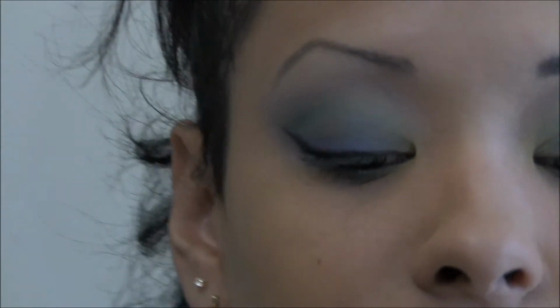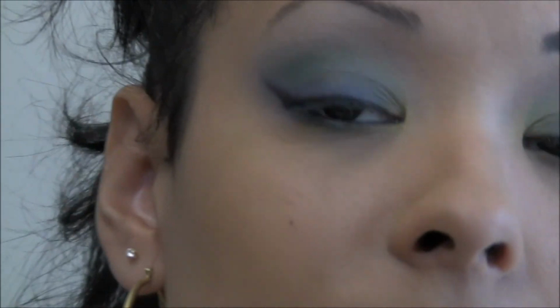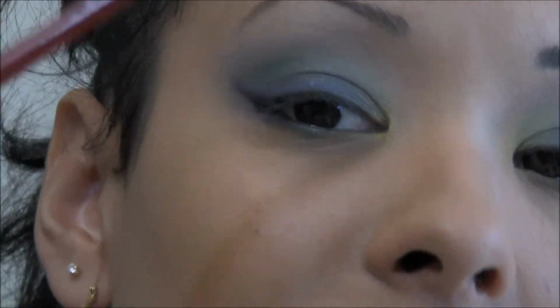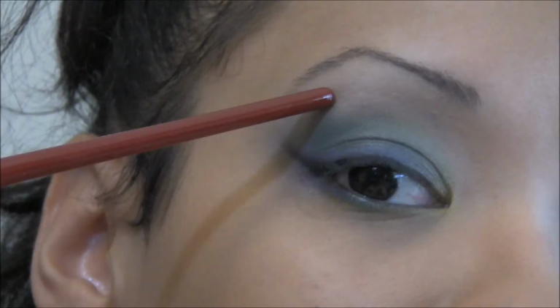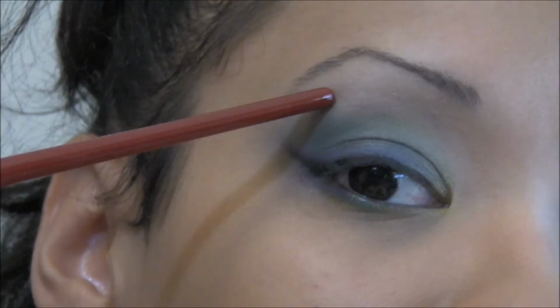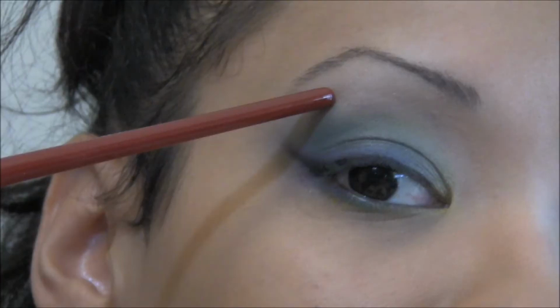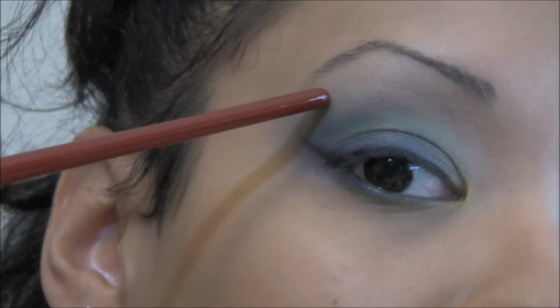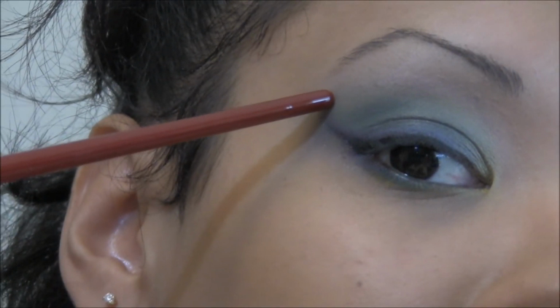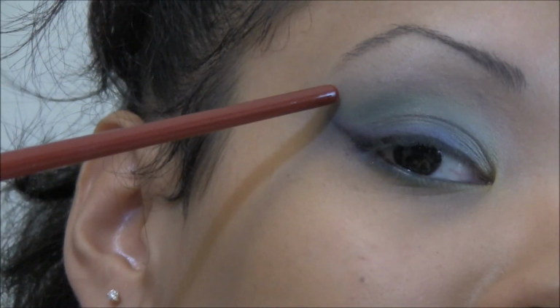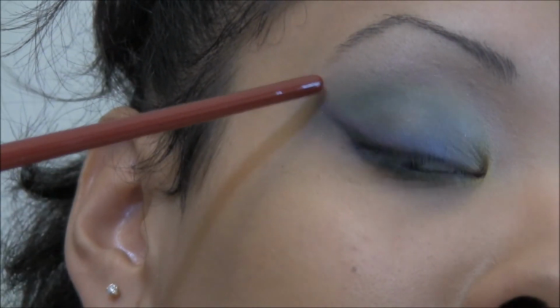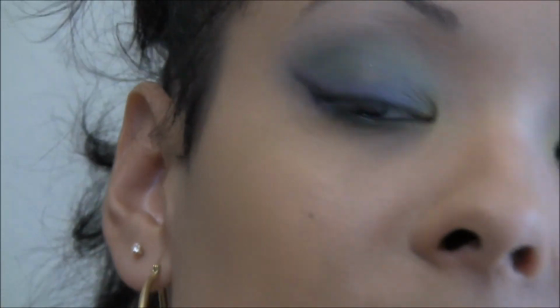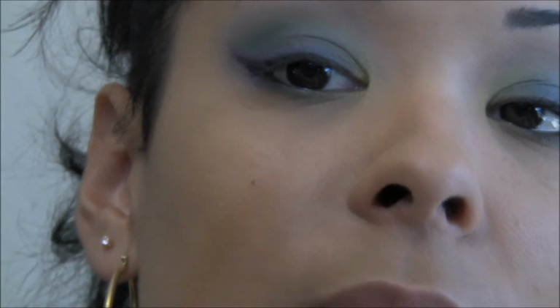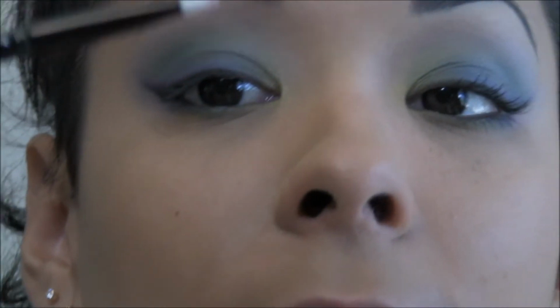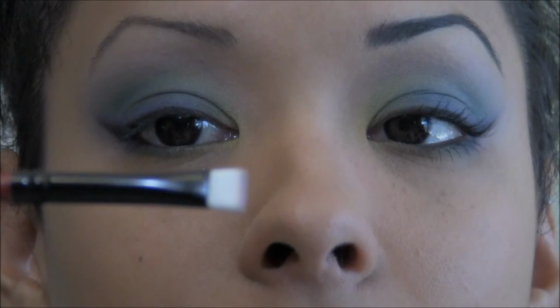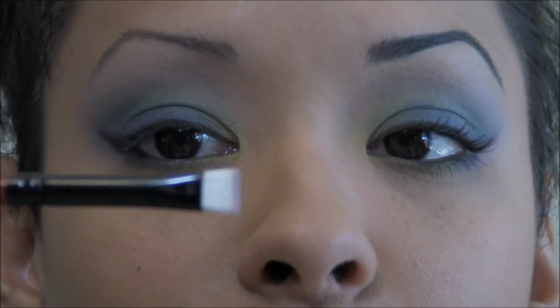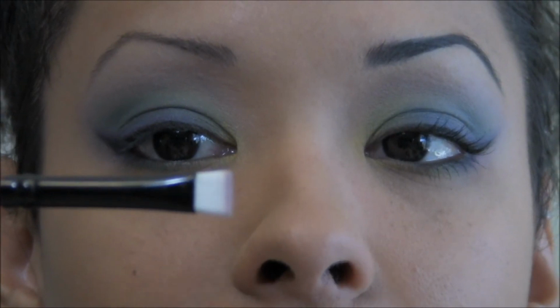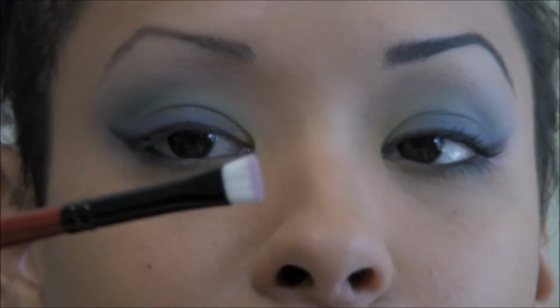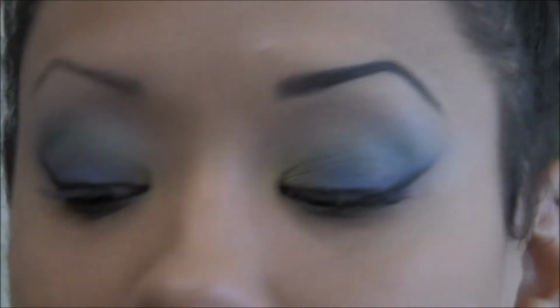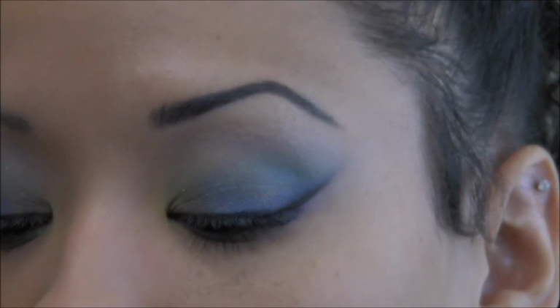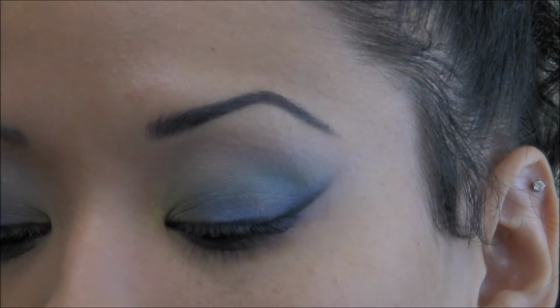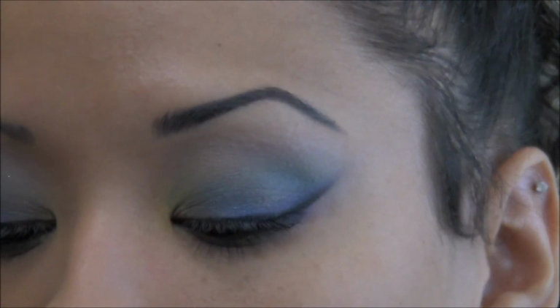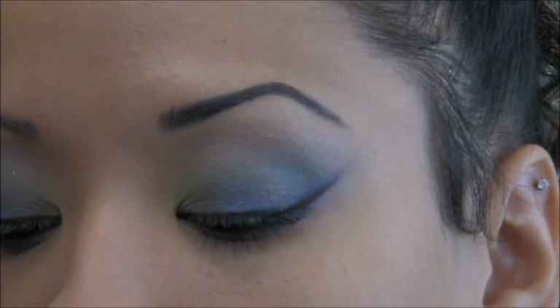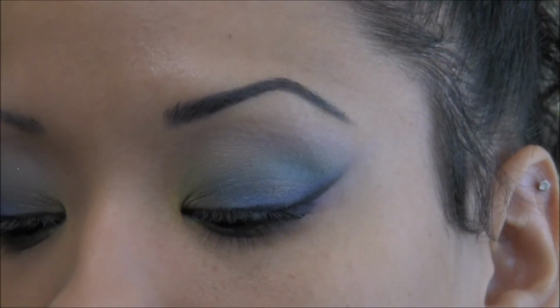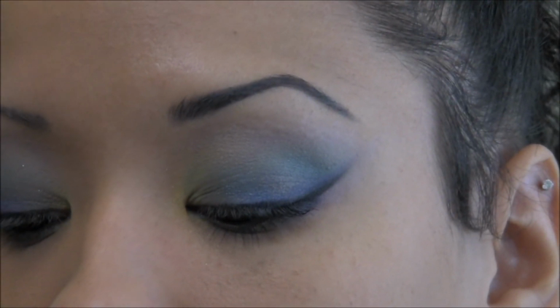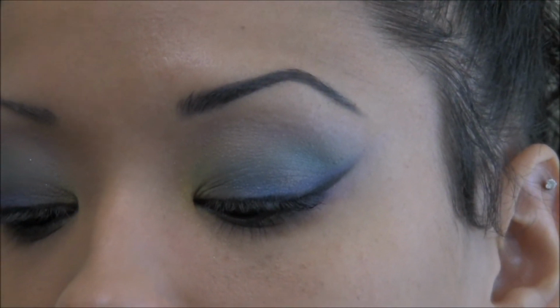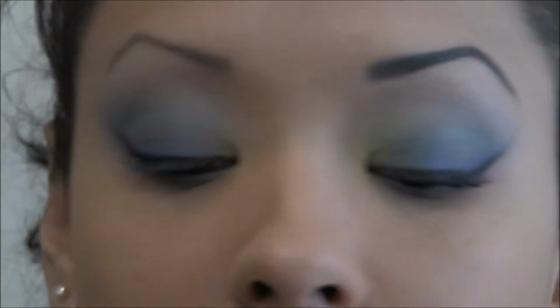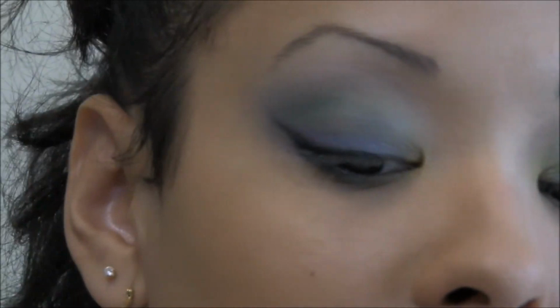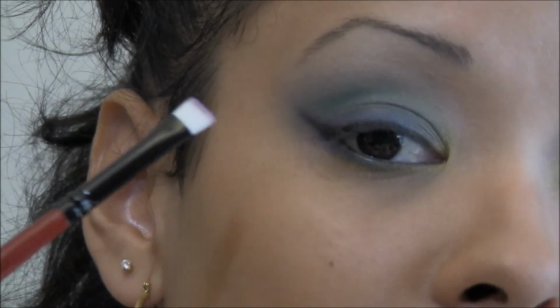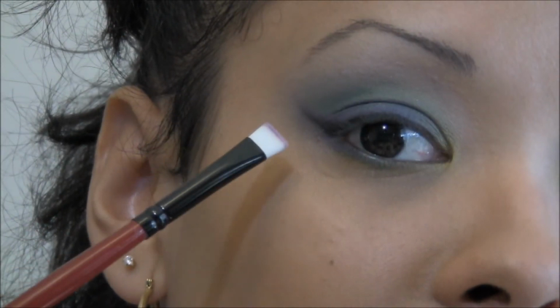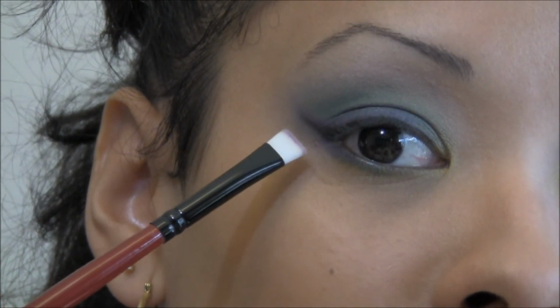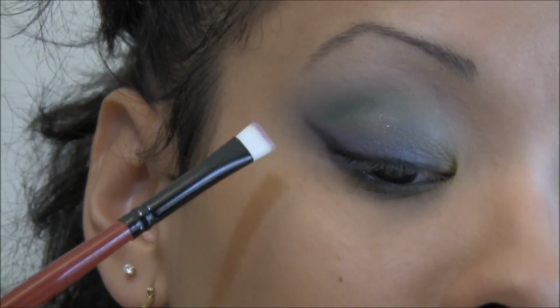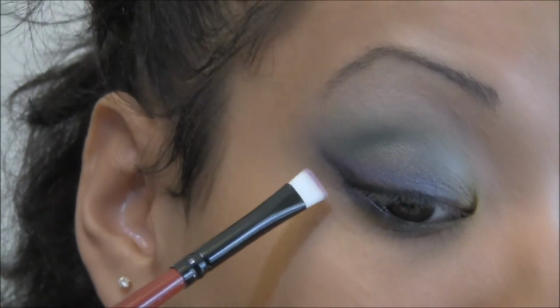Then that pink we laid up here — grab a straight brush, dip it into the pink, and lay that right underneath the liner.